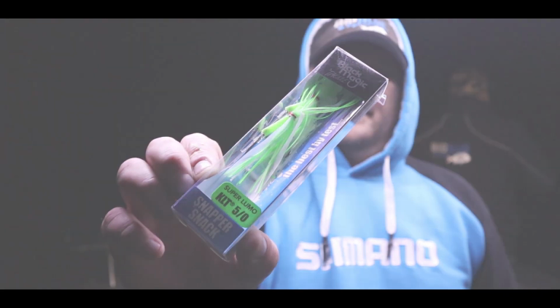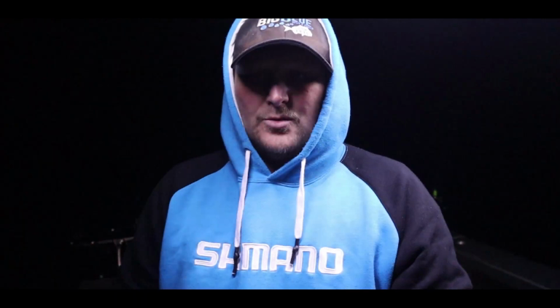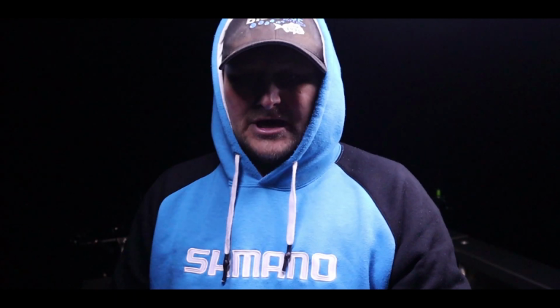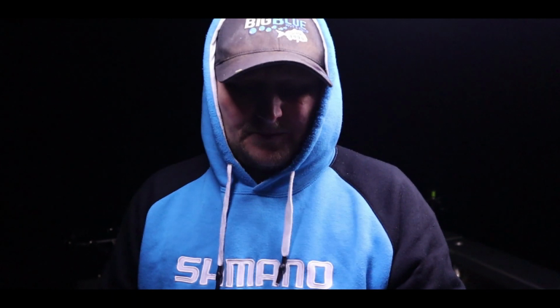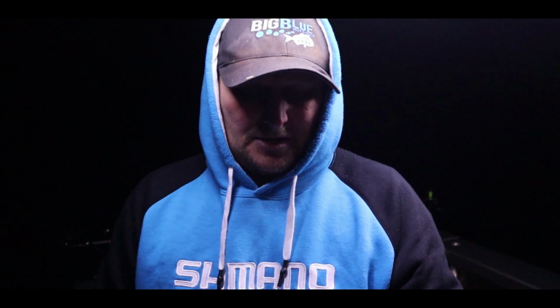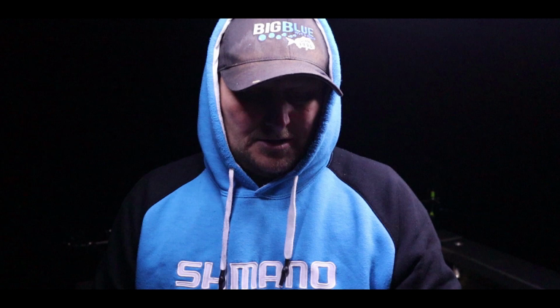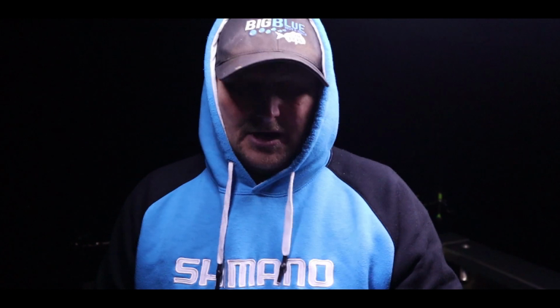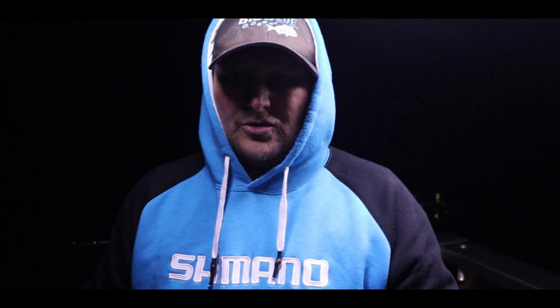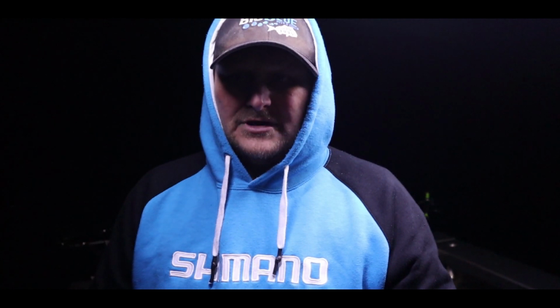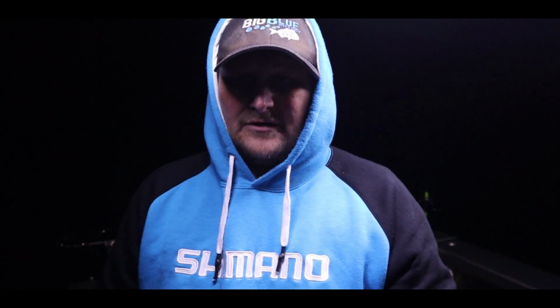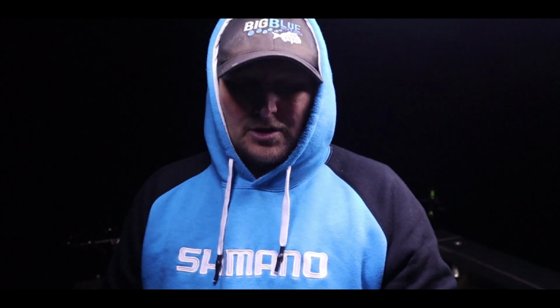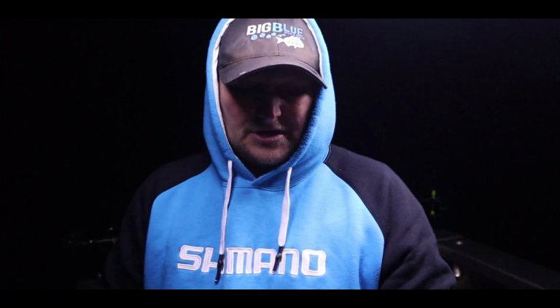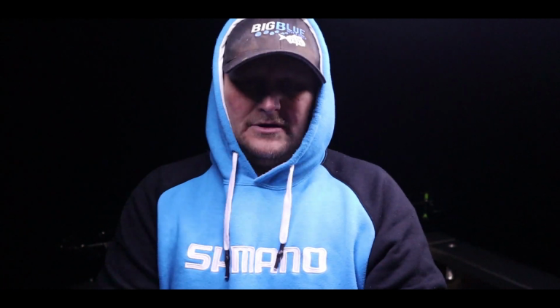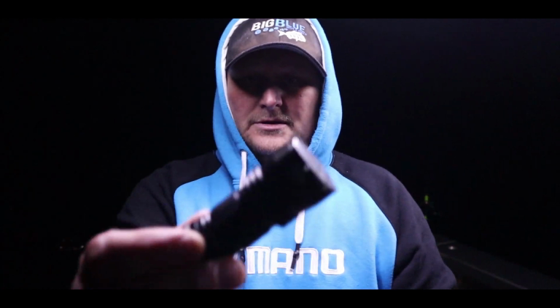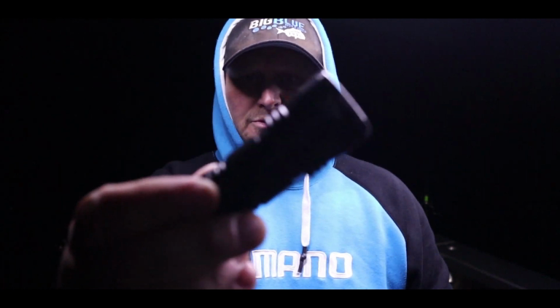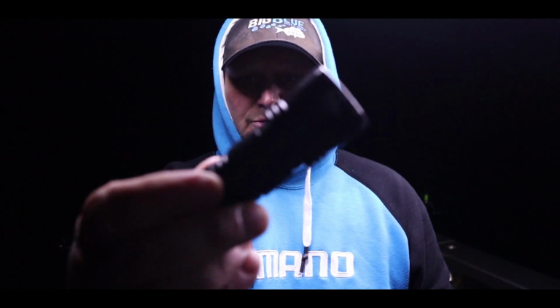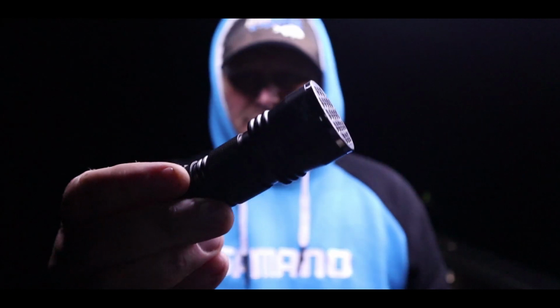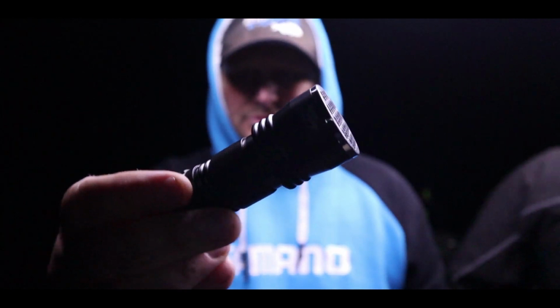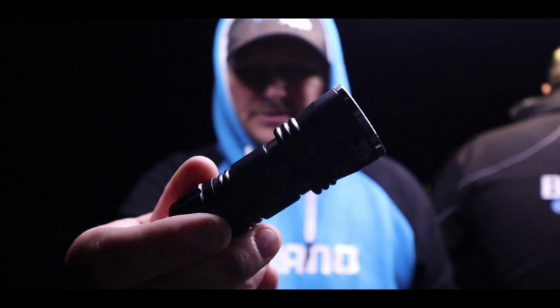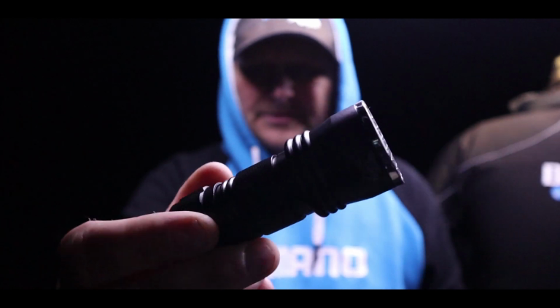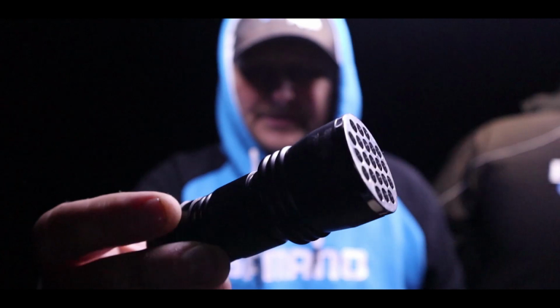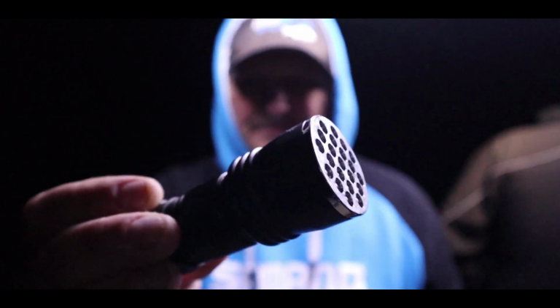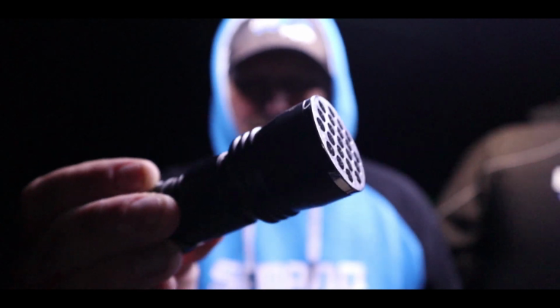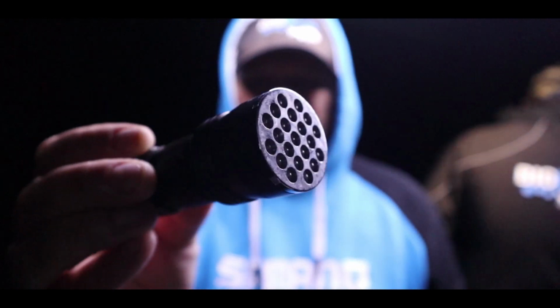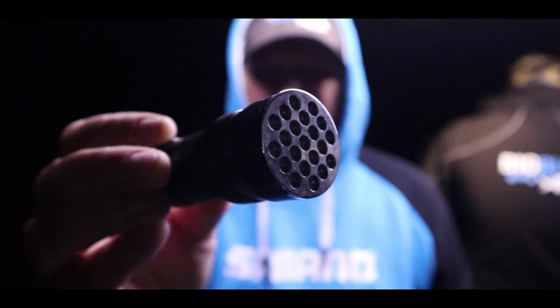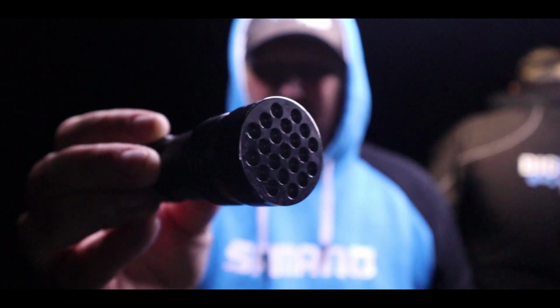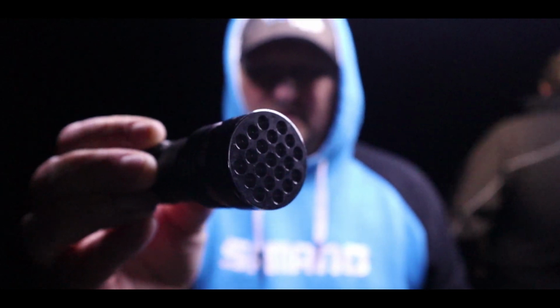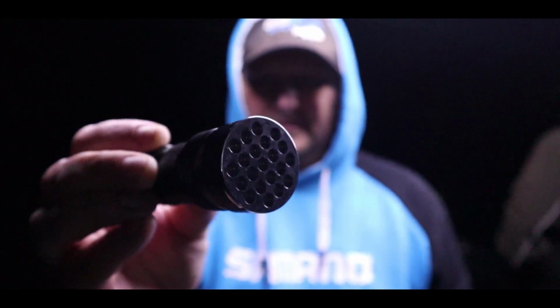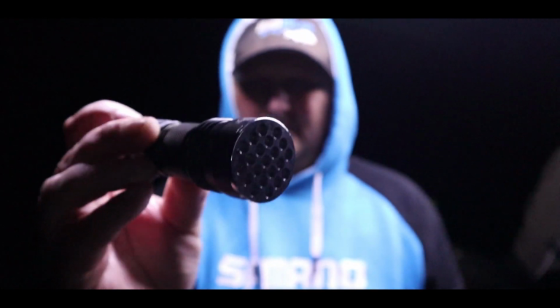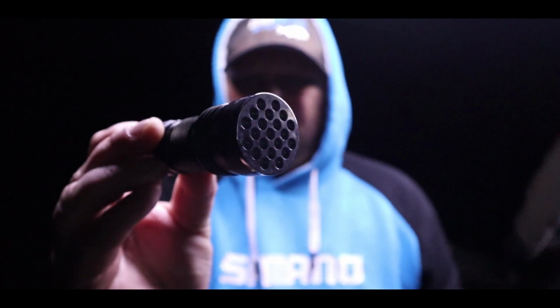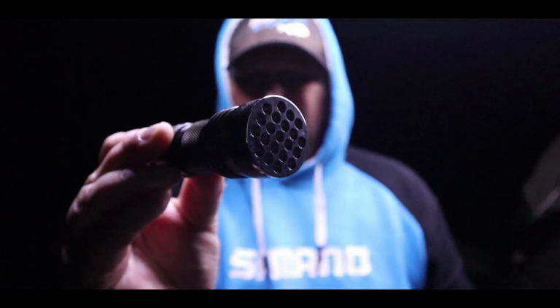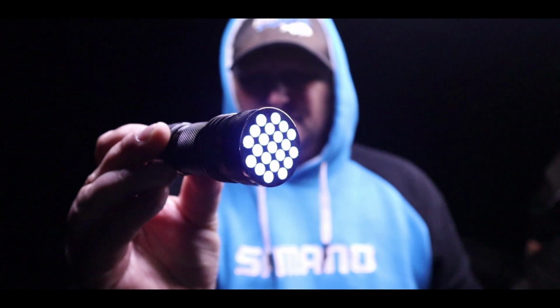If you want to charge up your UV or glow stuff, use a little UV torch. Blackmagic have got a great little UV torch.